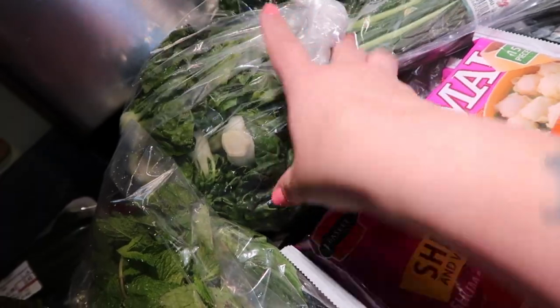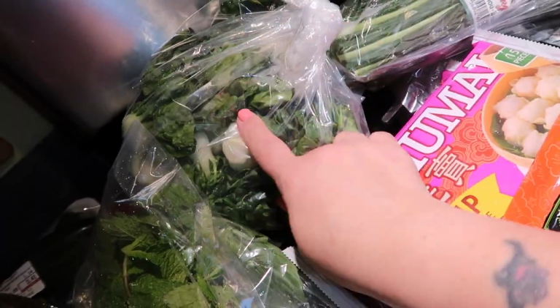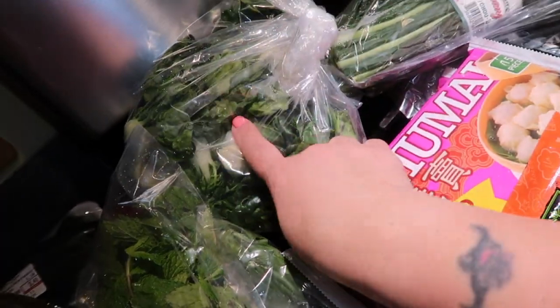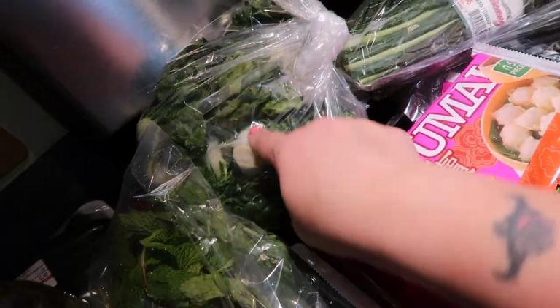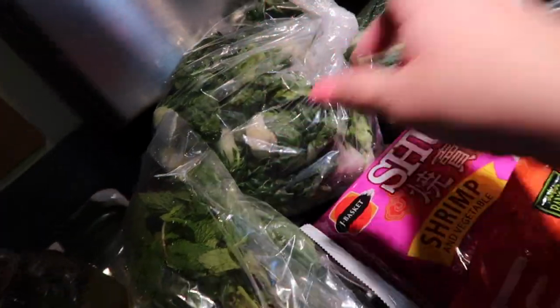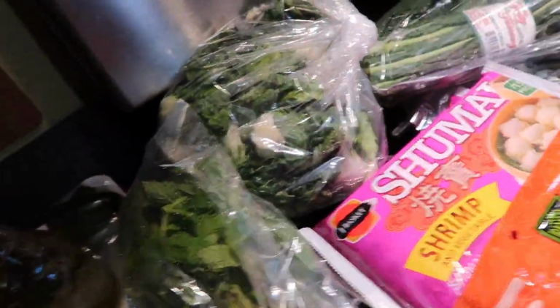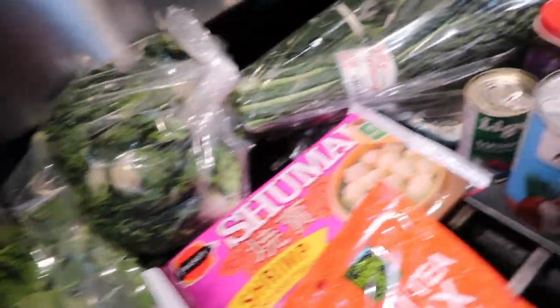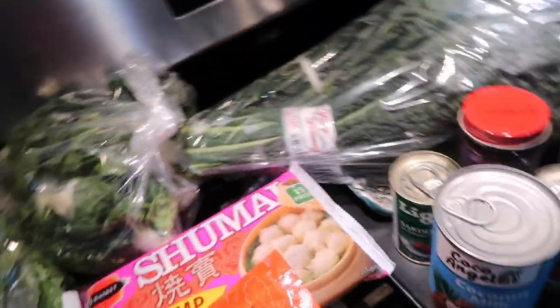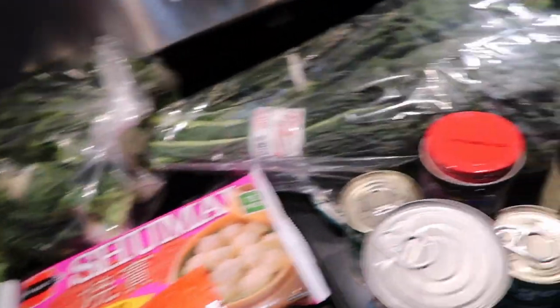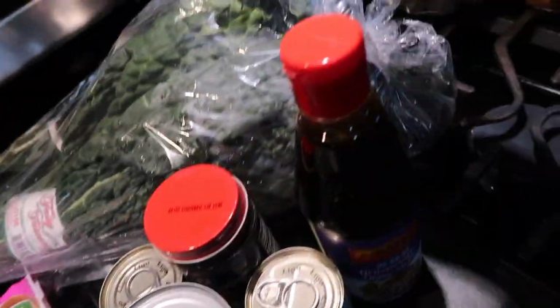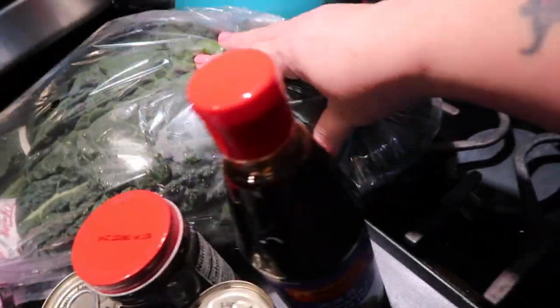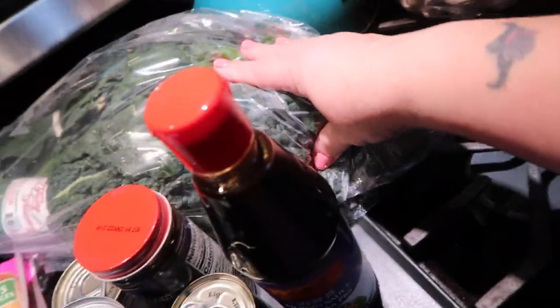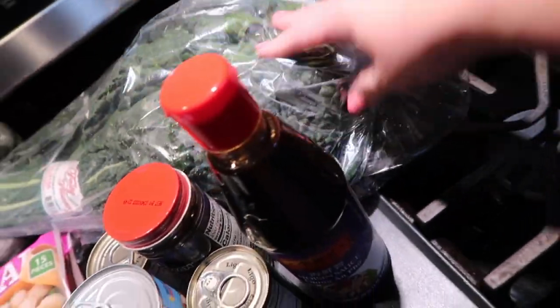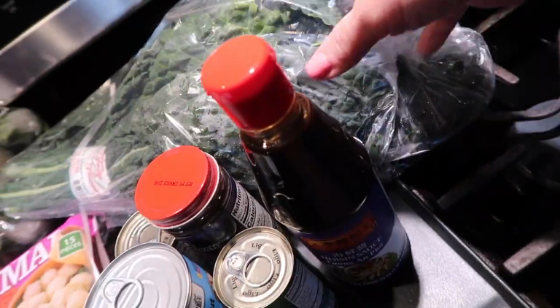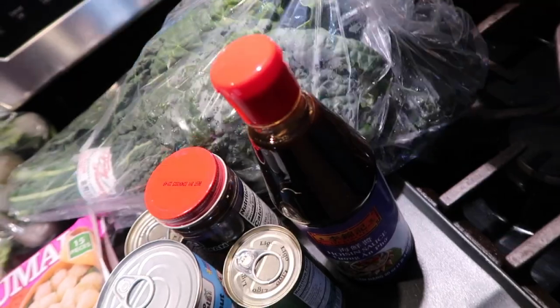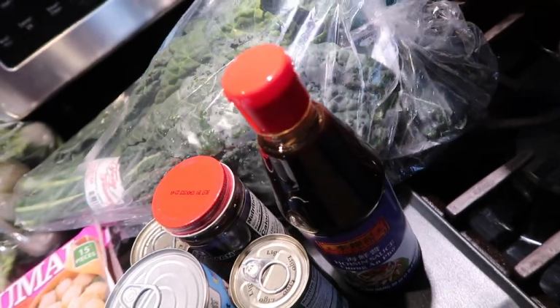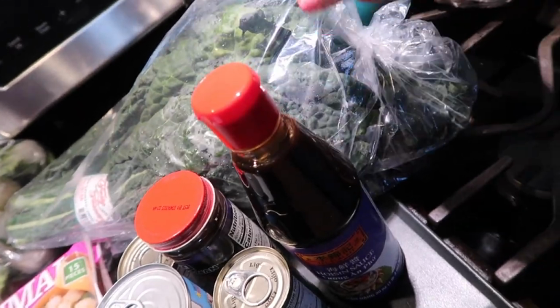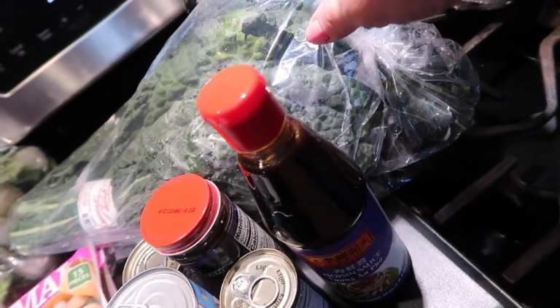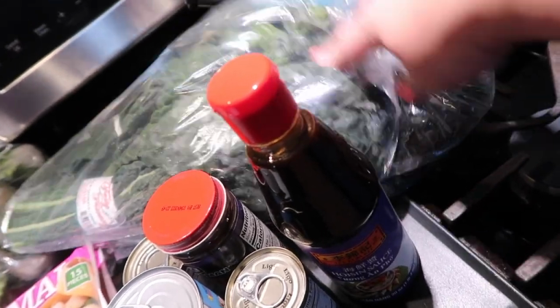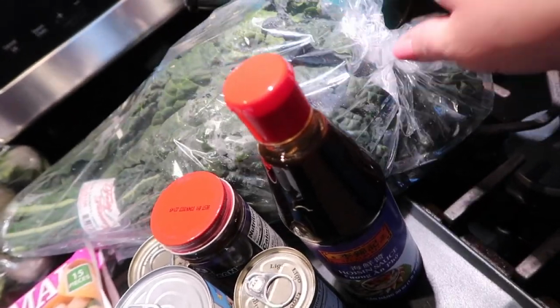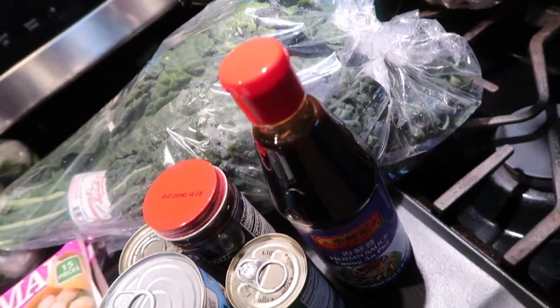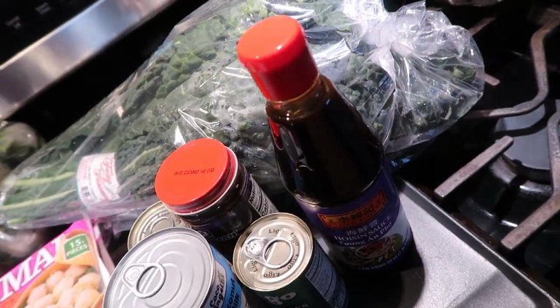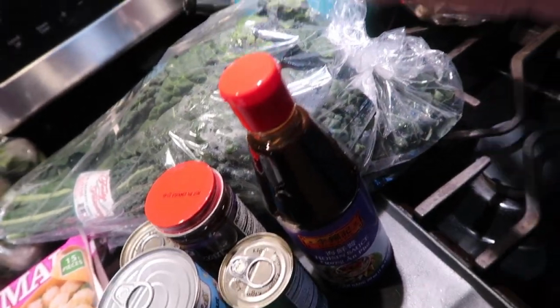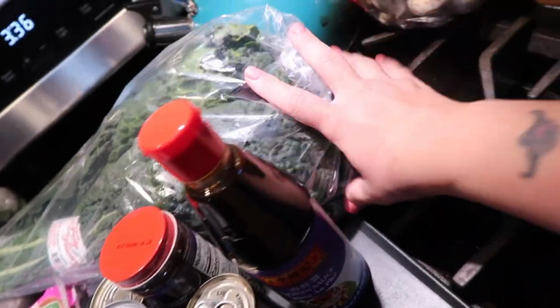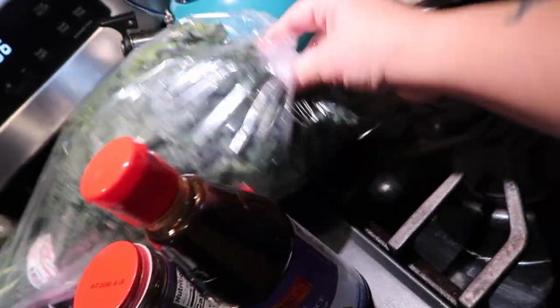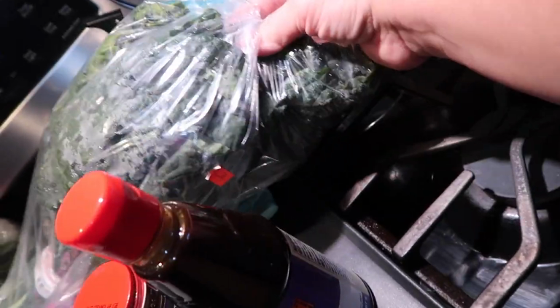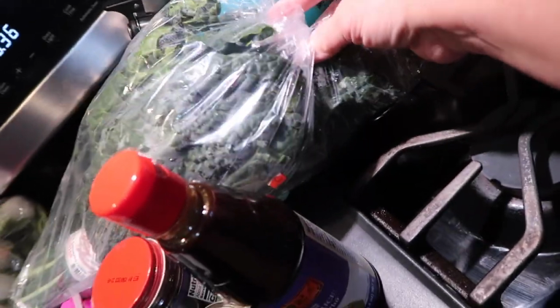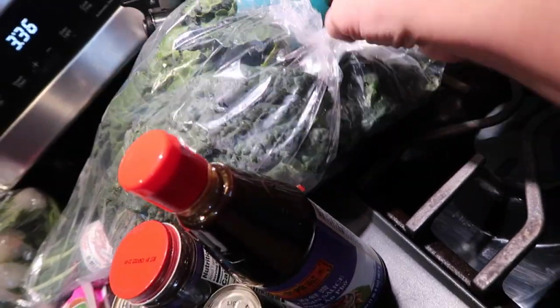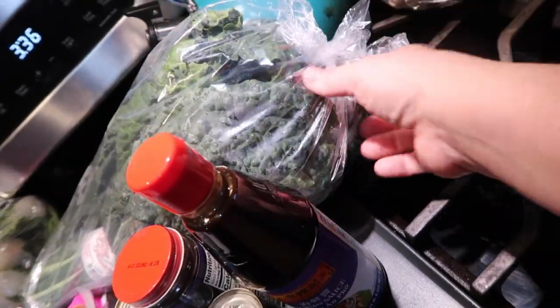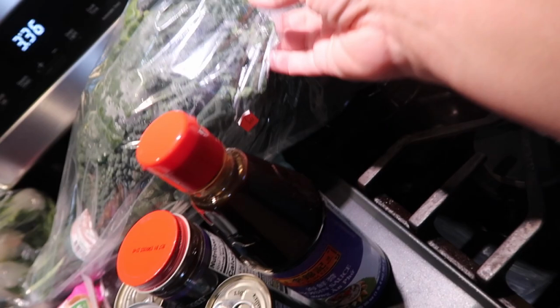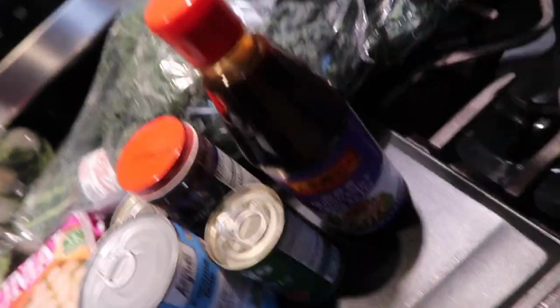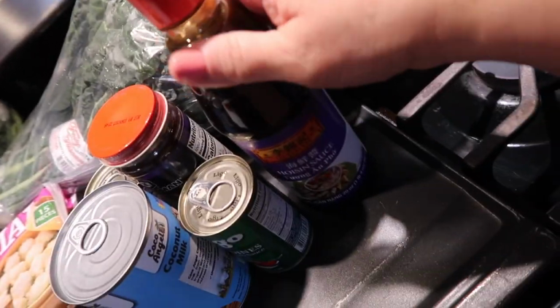Two bags of bok choy, the other bag is somewhere. This is dino kale, I believe it's called. I've never had it before but I've seen it there and I want to try it.